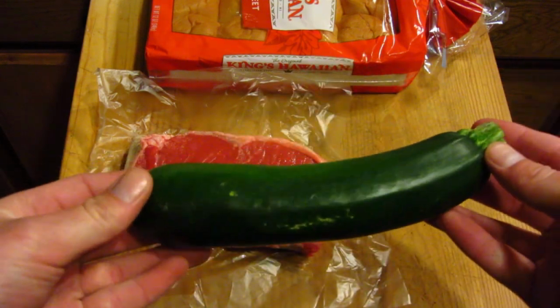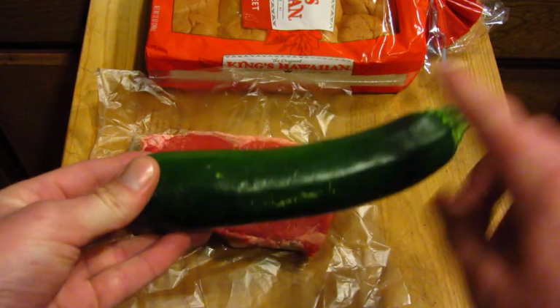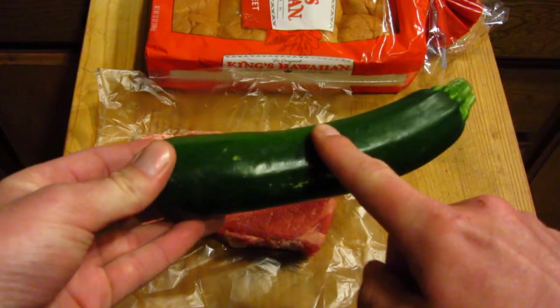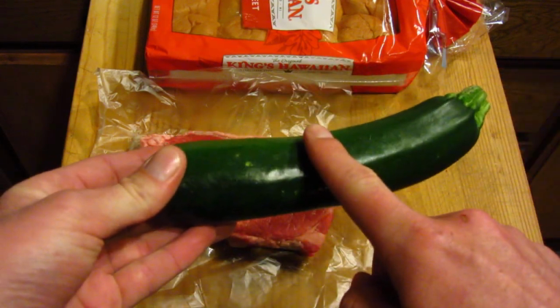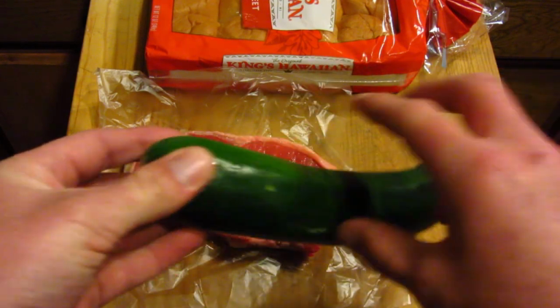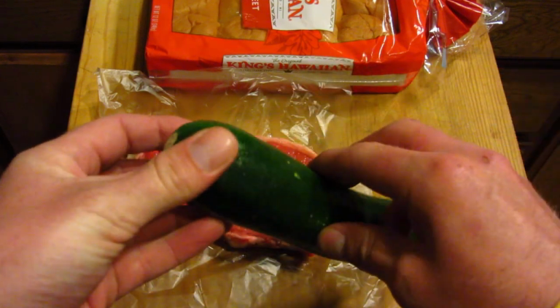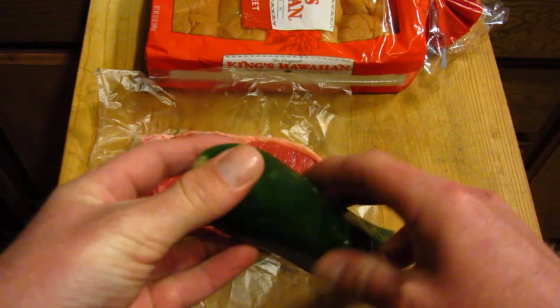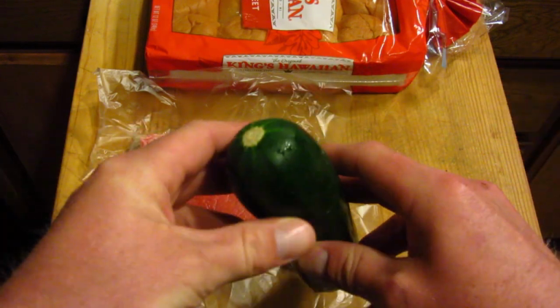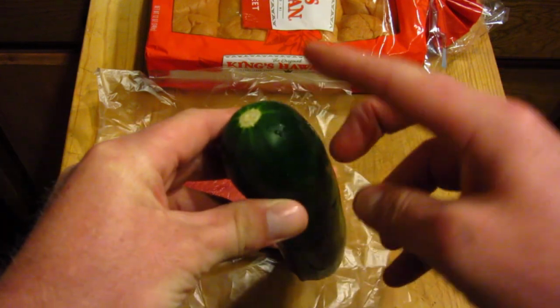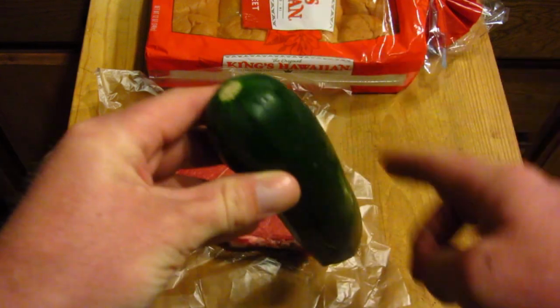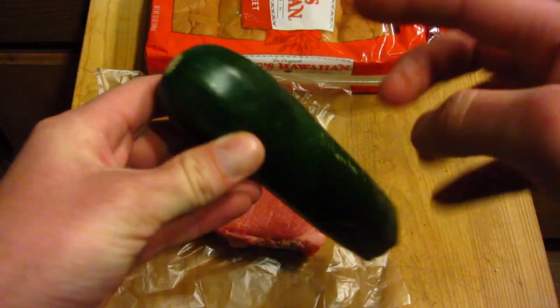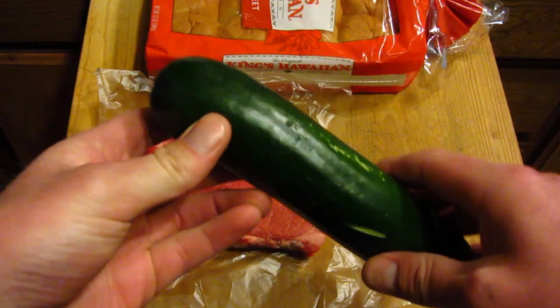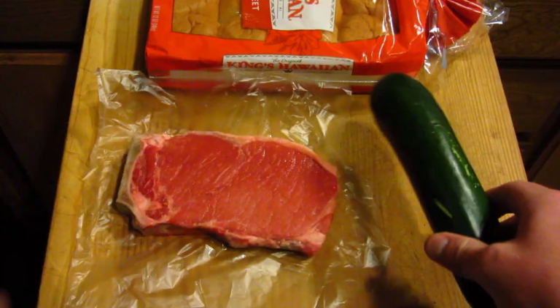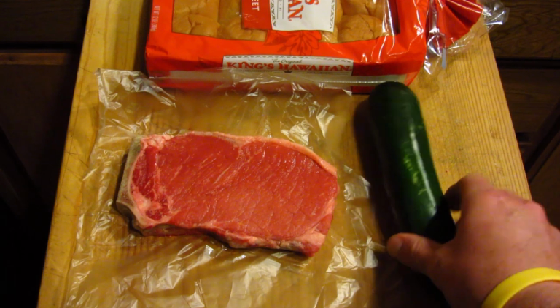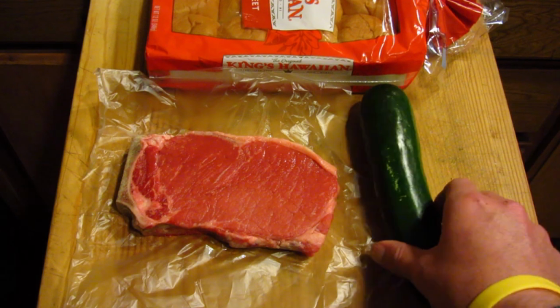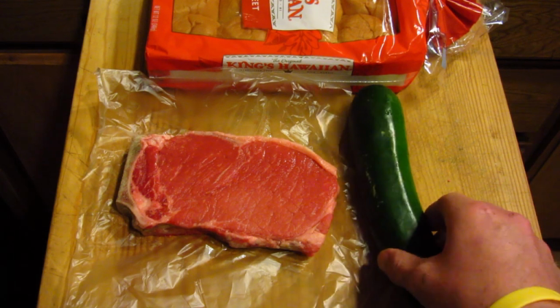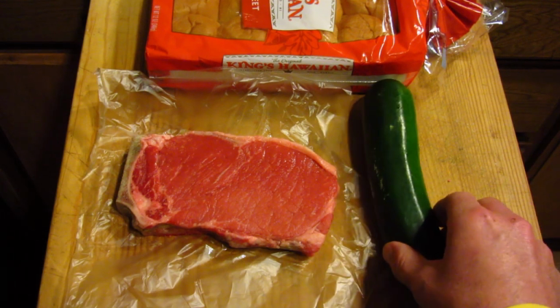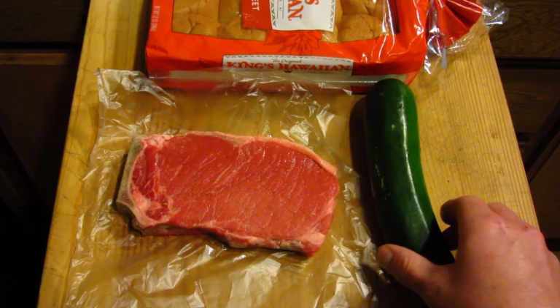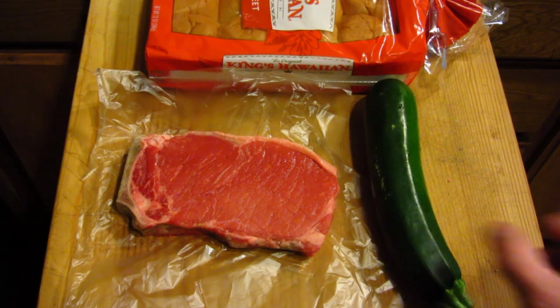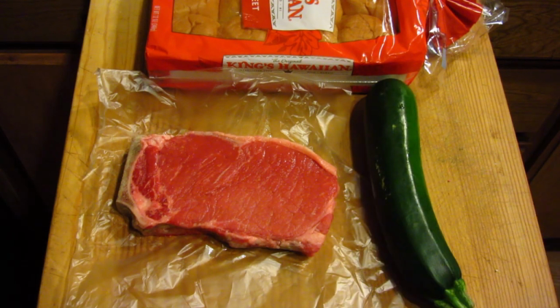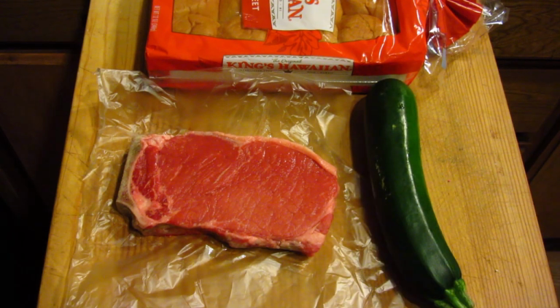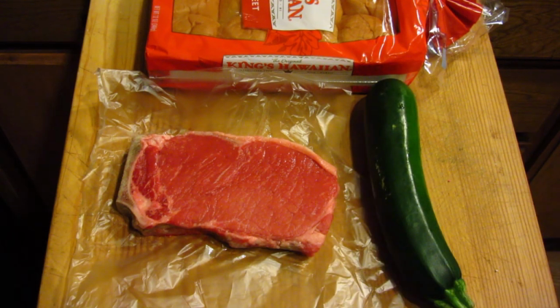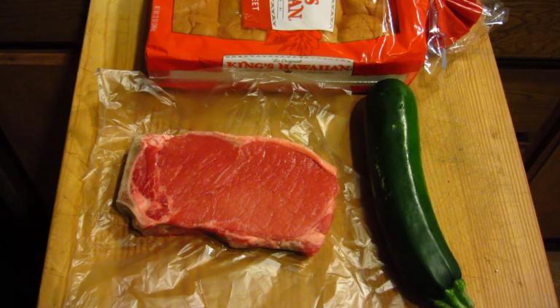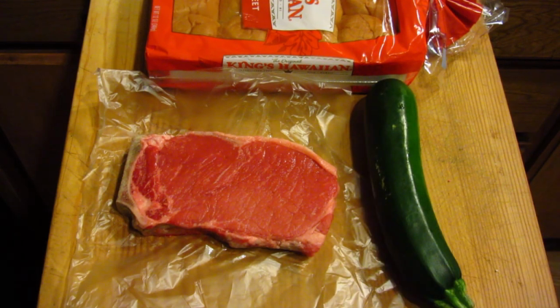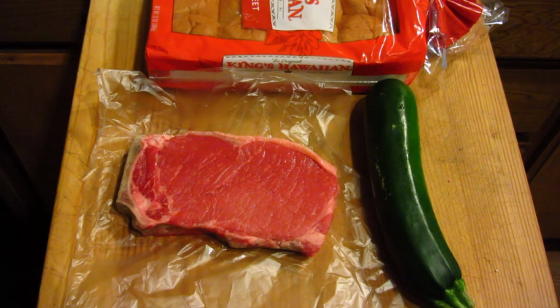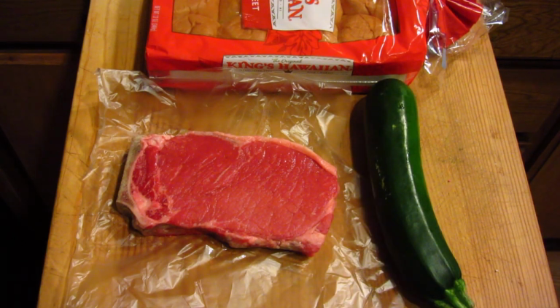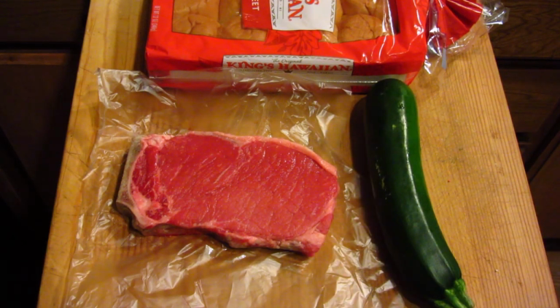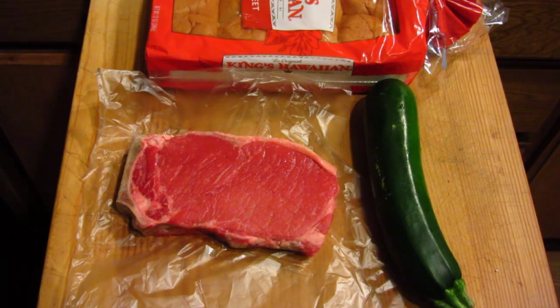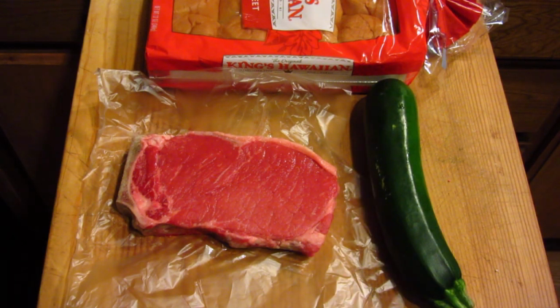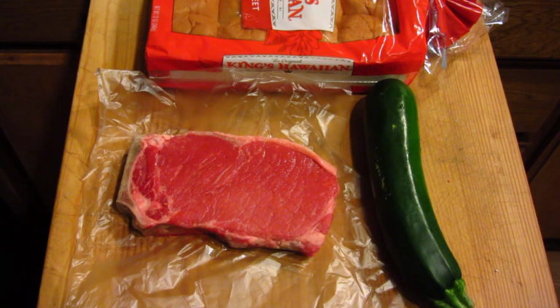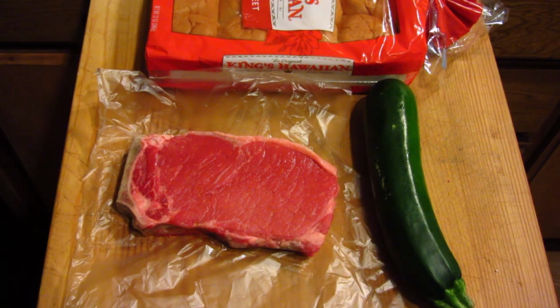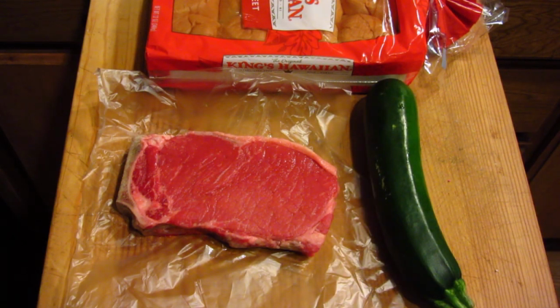I'm going to cut it in half this way and then also cut it lengthwise a few times to make it flat so it sits well on the grill. I'm going to go ahead and do the prep work and I'll be right back.